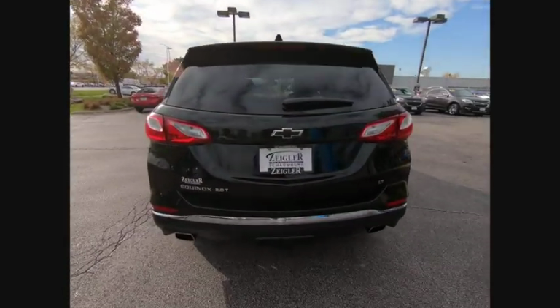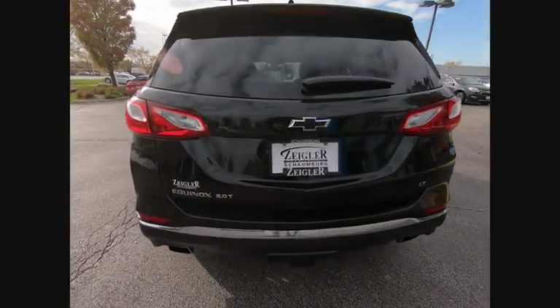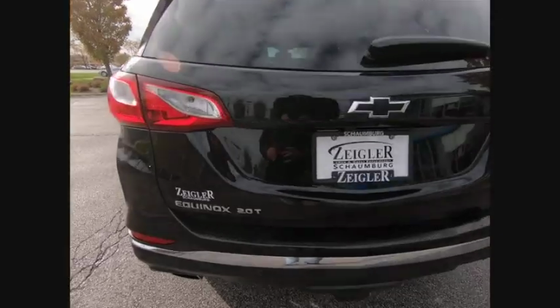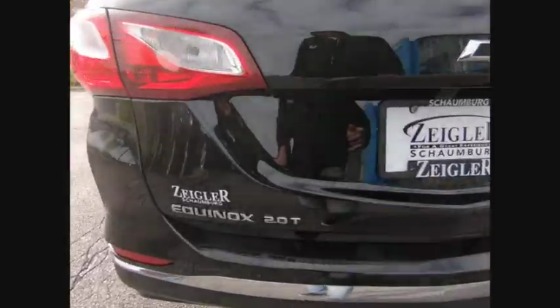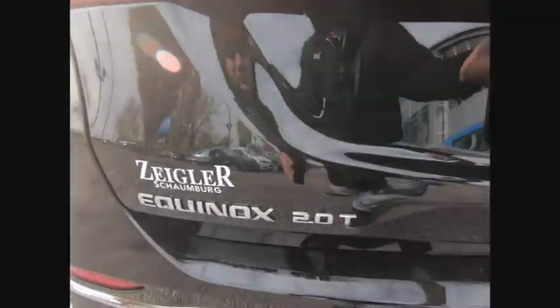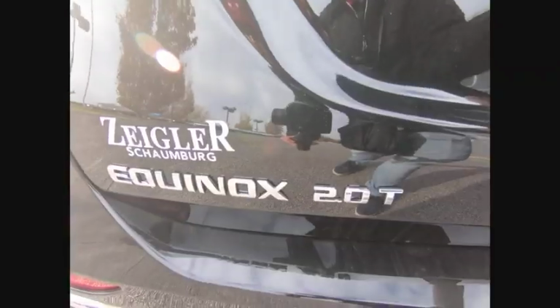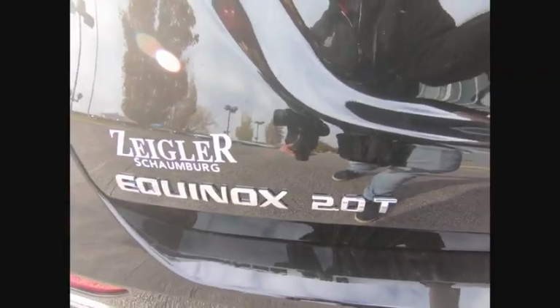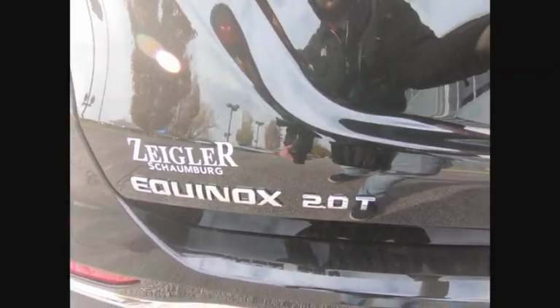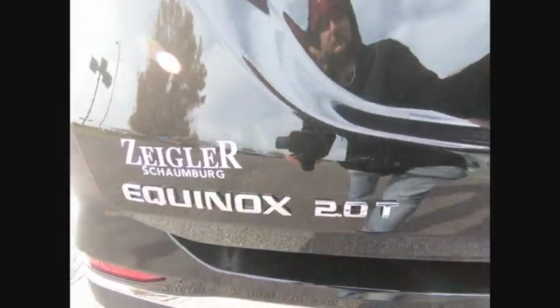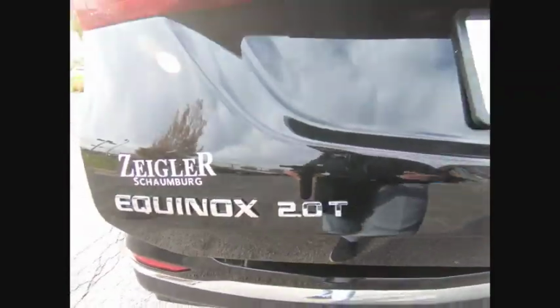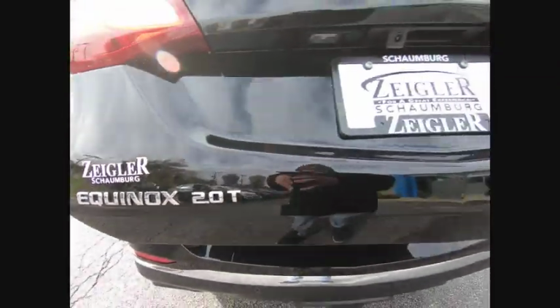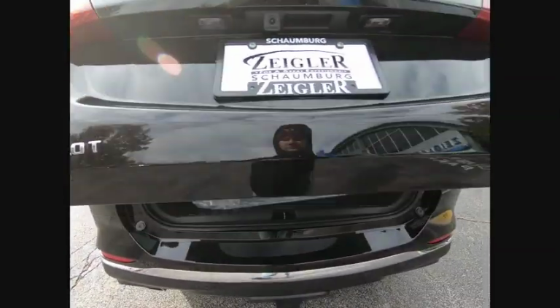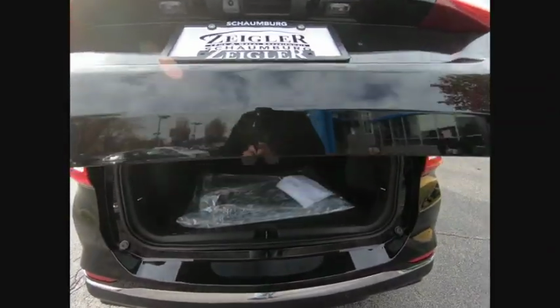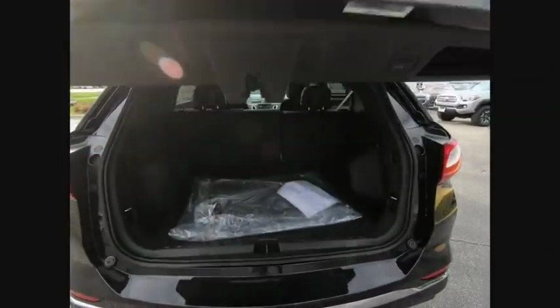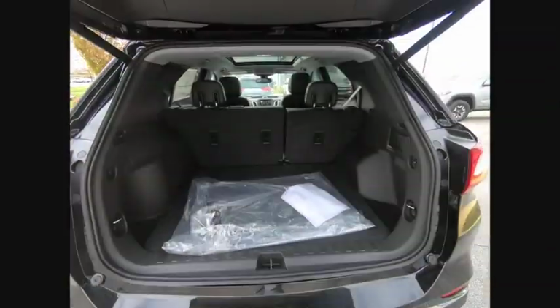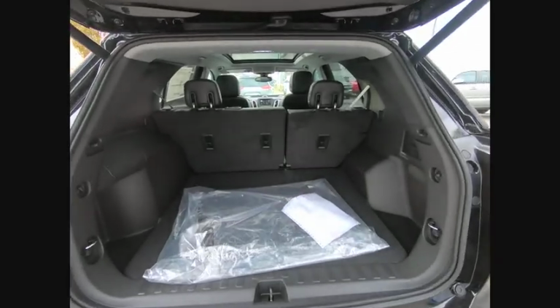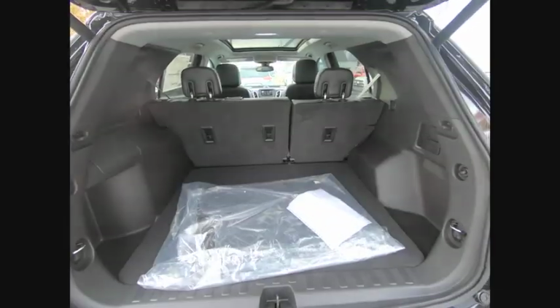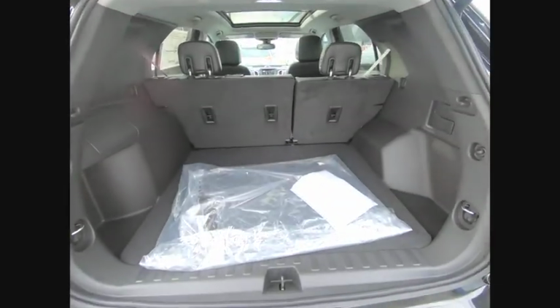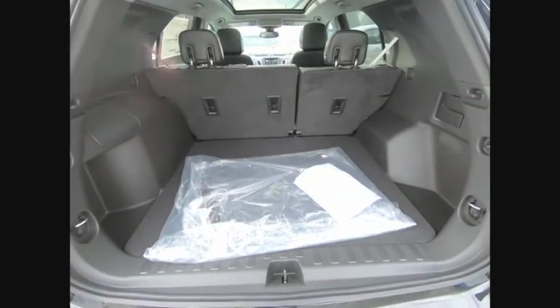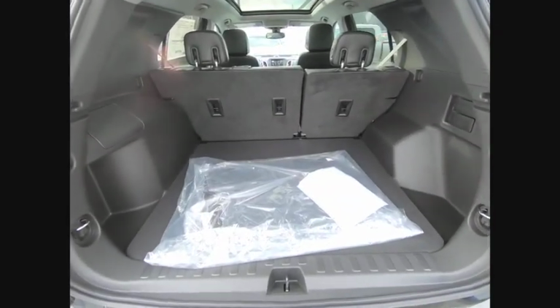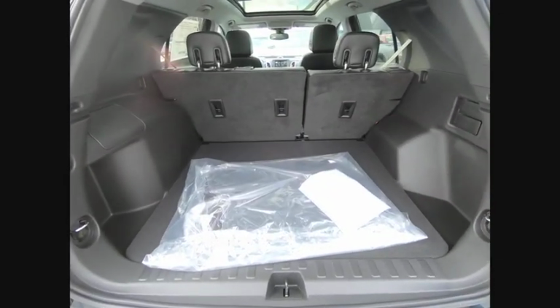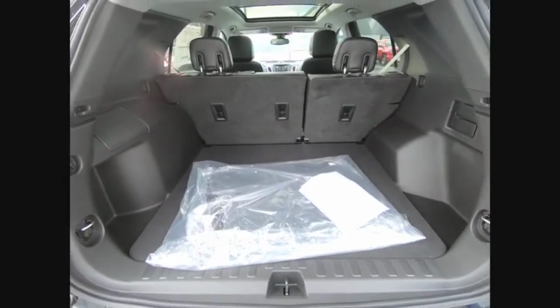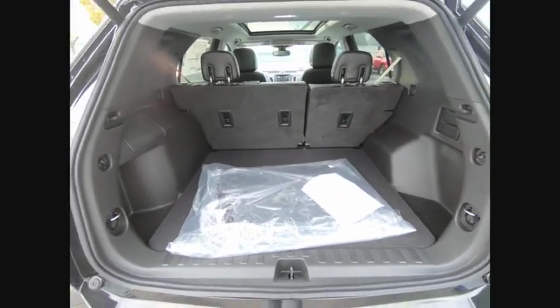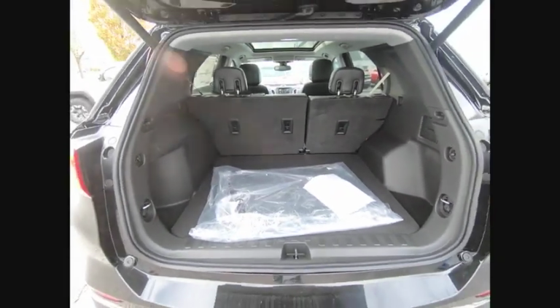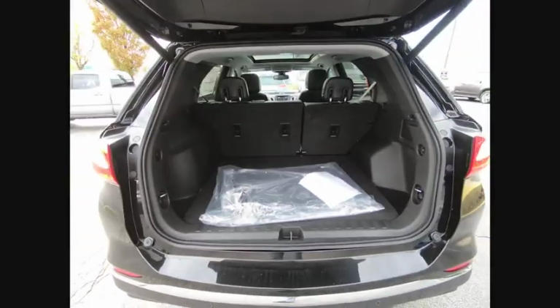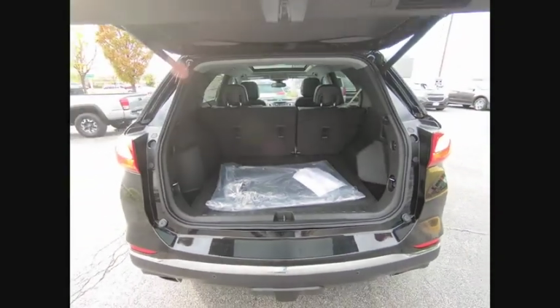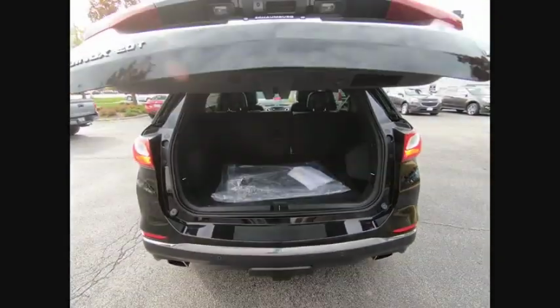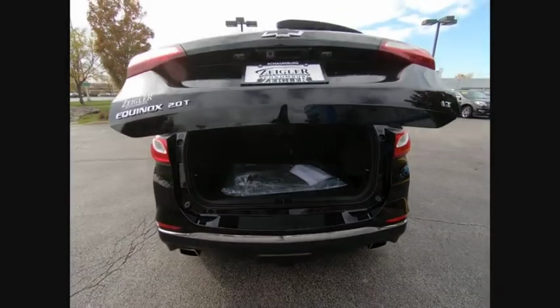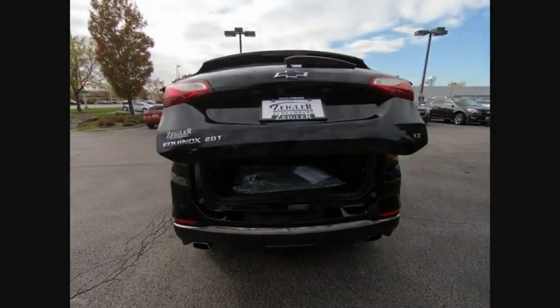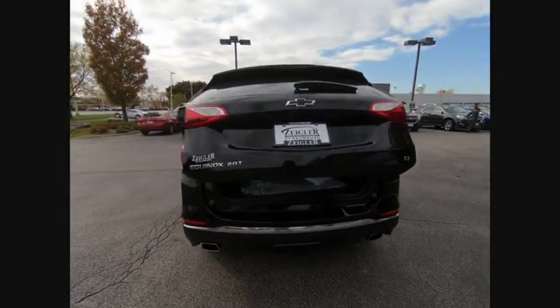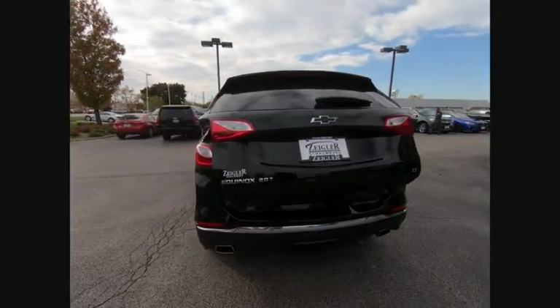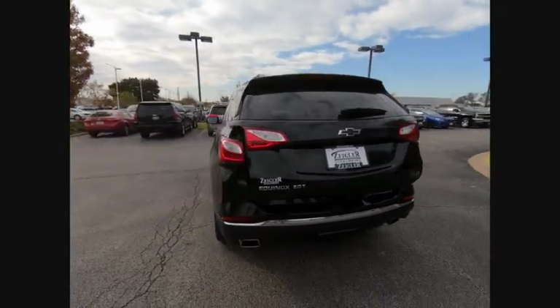Electronic stability control, alloy wheels, brake assist, traction control, remote keyless entry, speed control, four-wheel disc brakes, power sunroof, rear window wiper, rear window defroster.